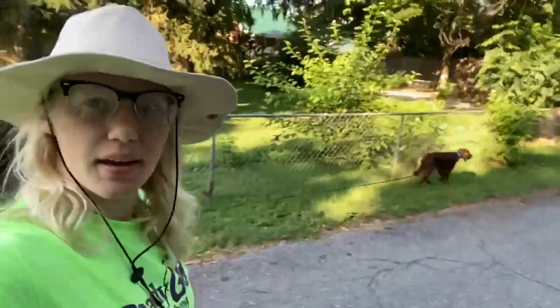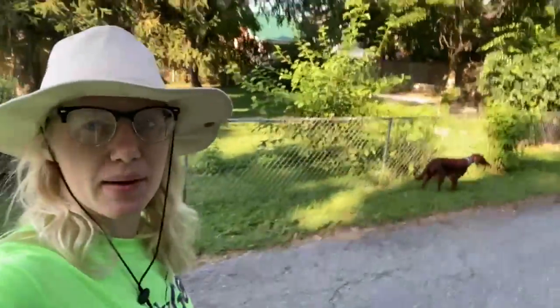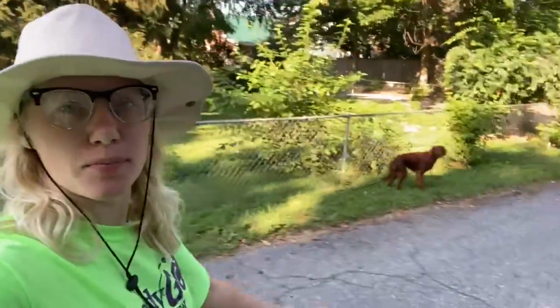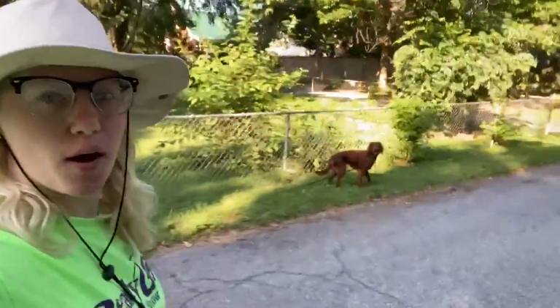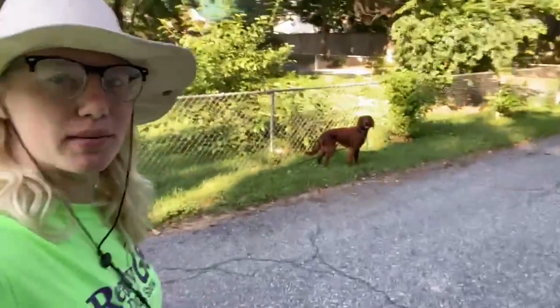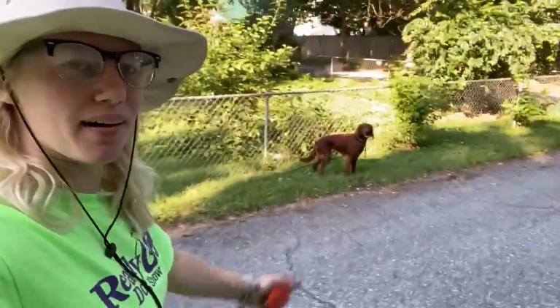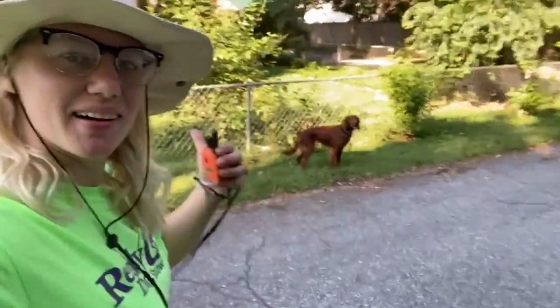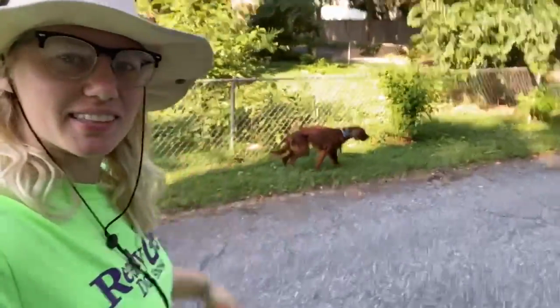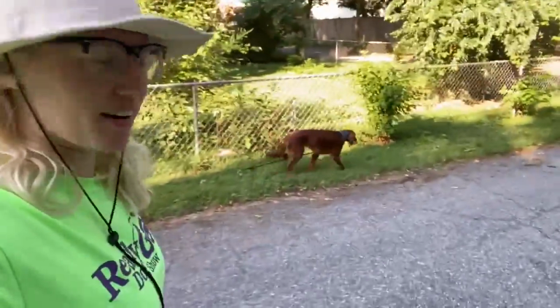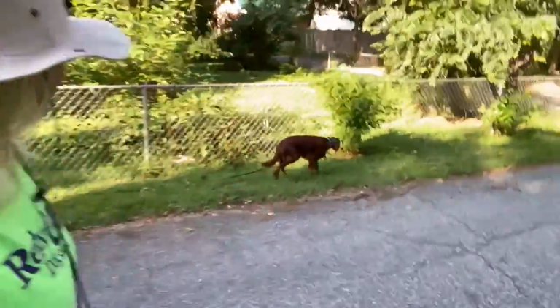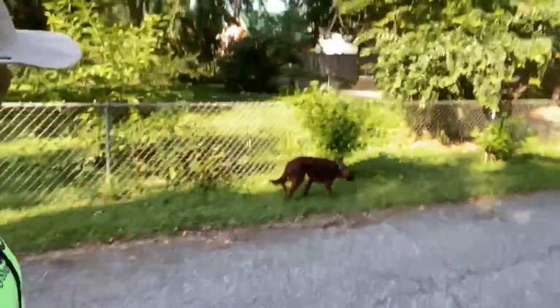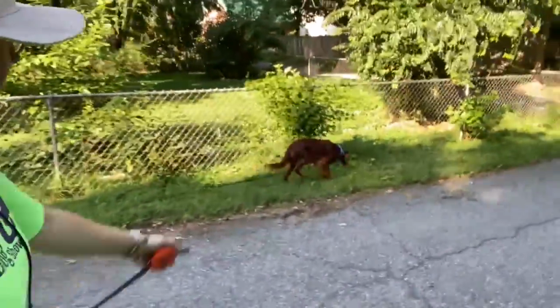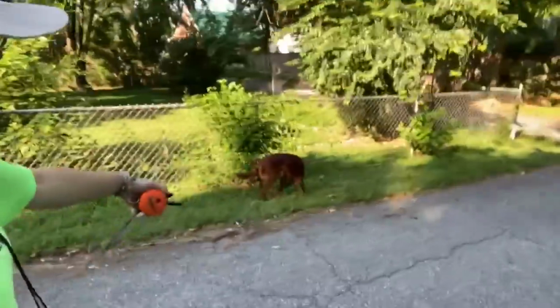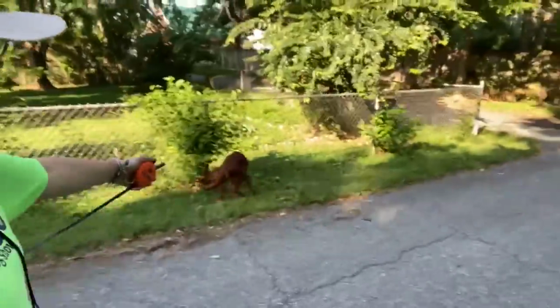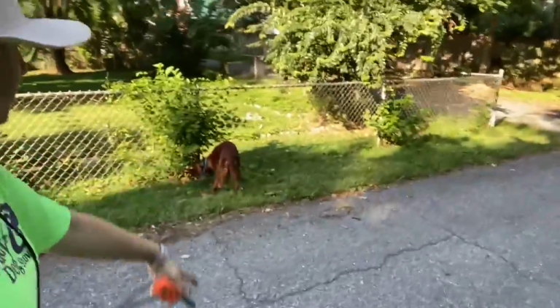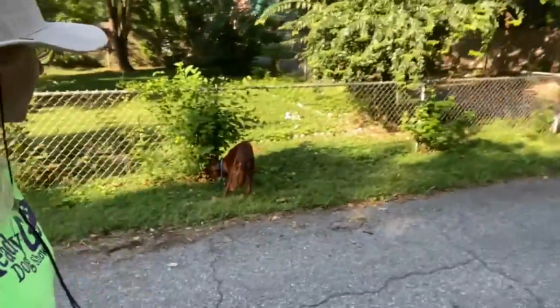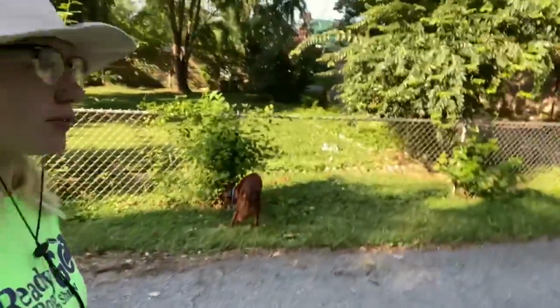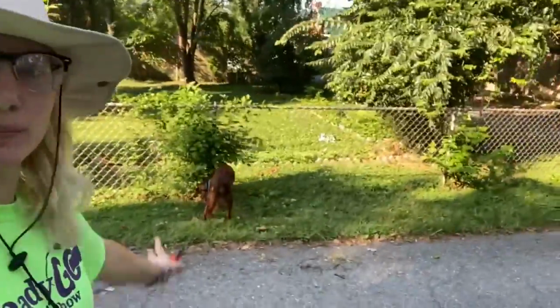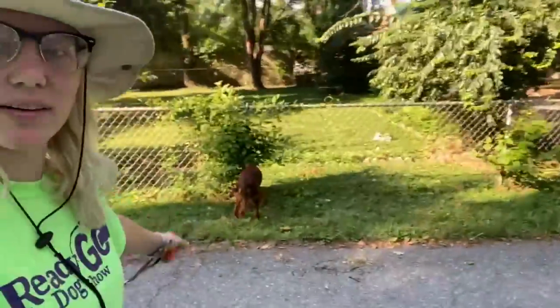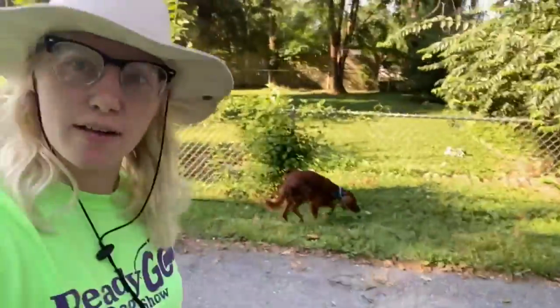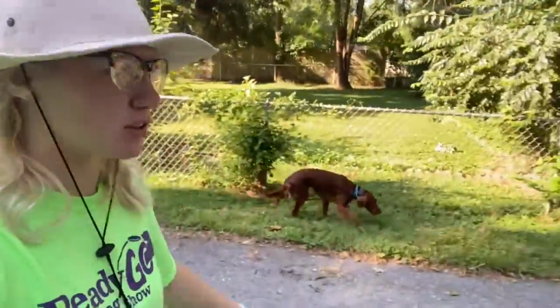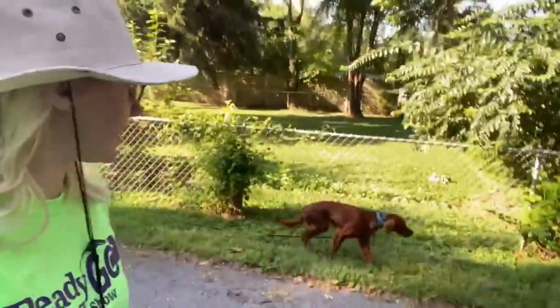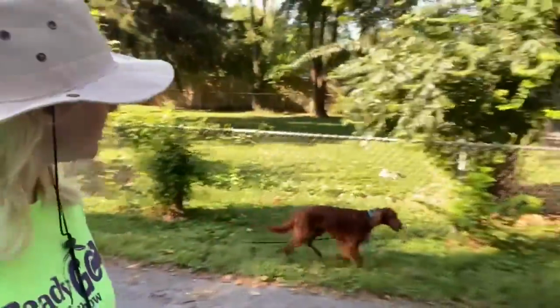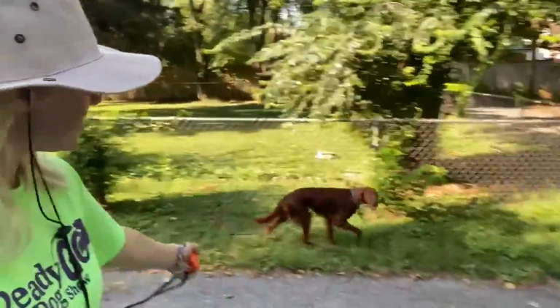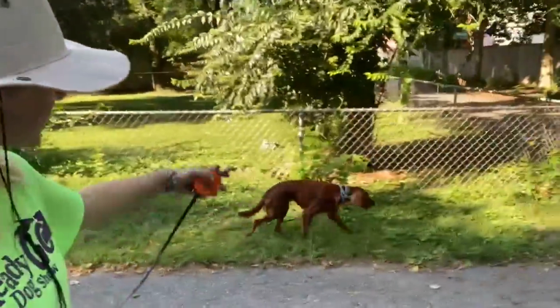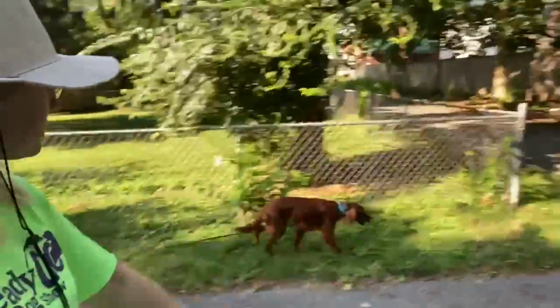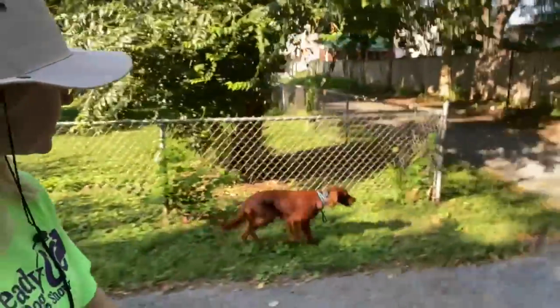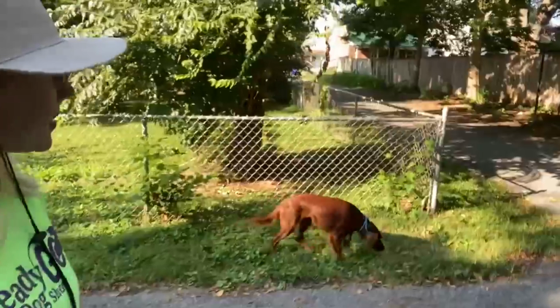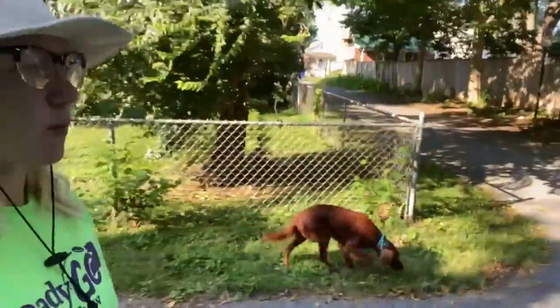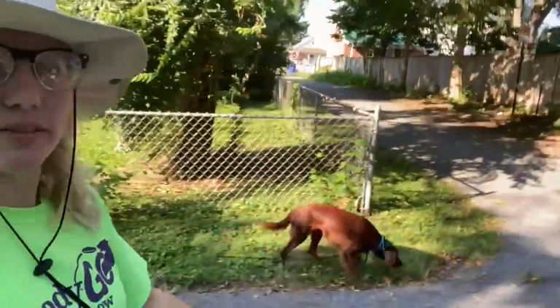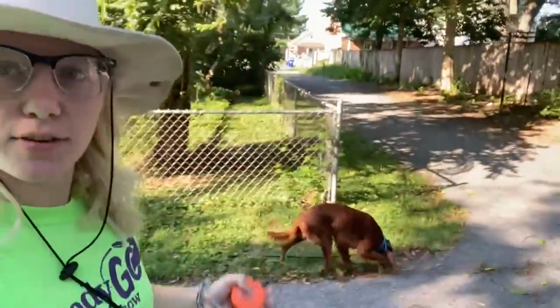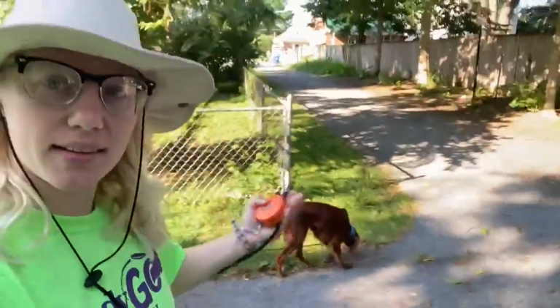I am out for my morning walk with Miss Polly, our setter girl, and as you can see she's out on break. She's free to explore, sniff, use the potty, just have a good time because what I want to do is have her get out there,